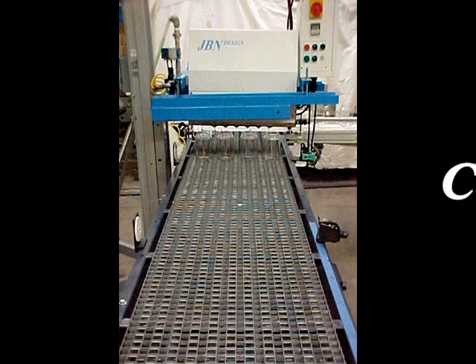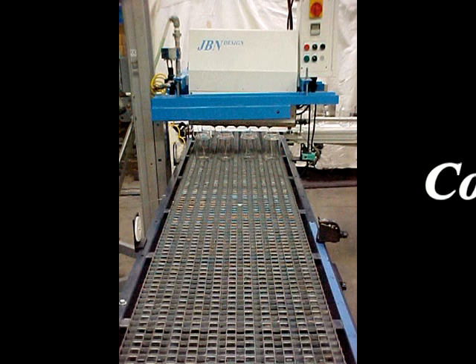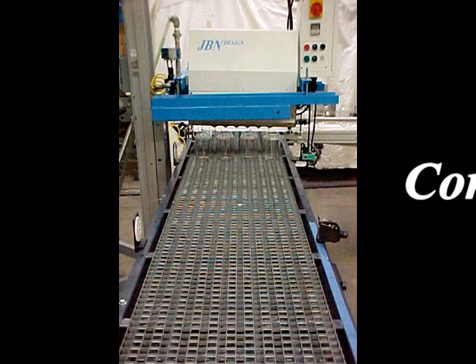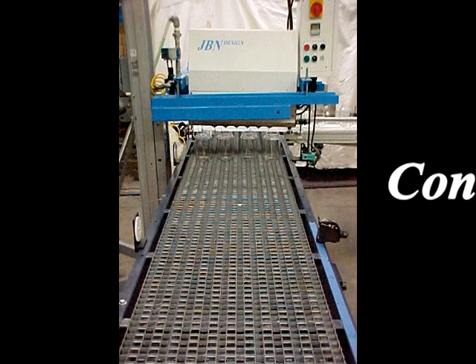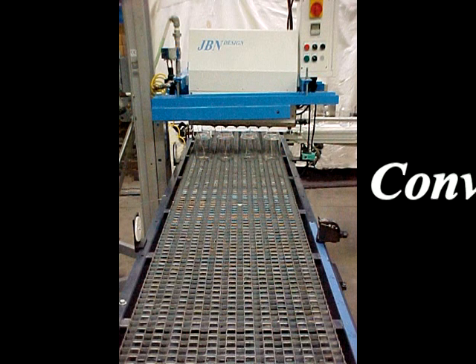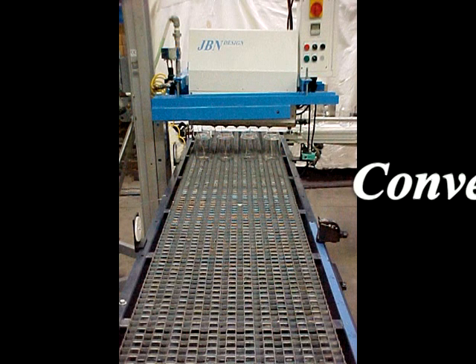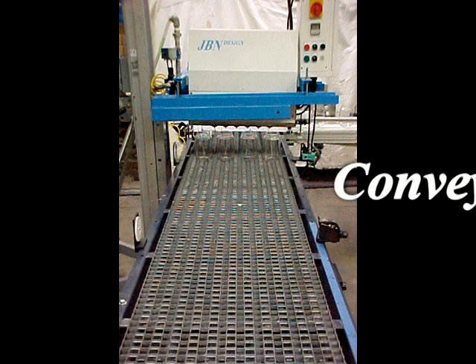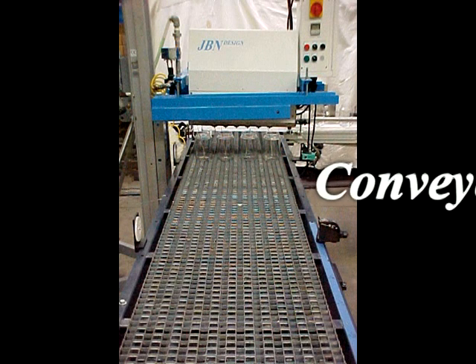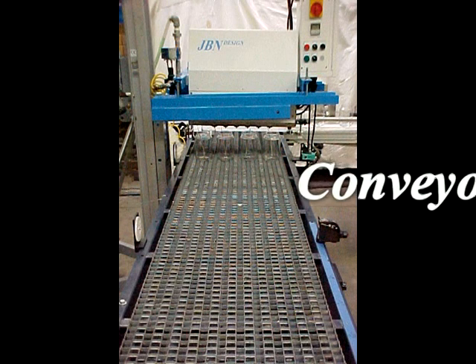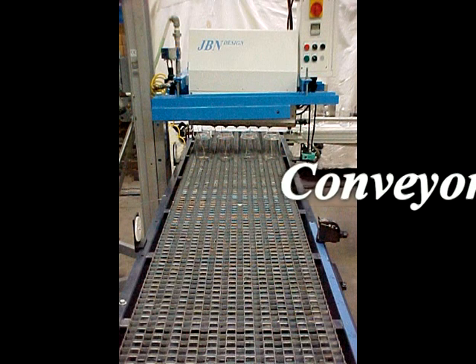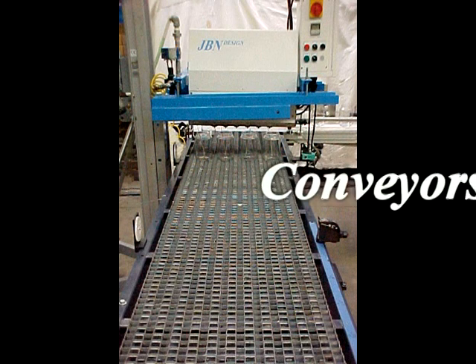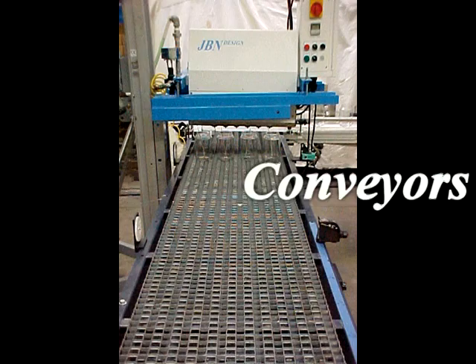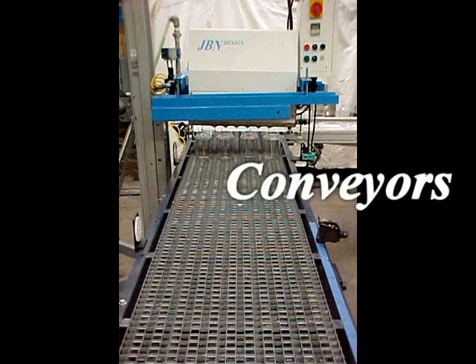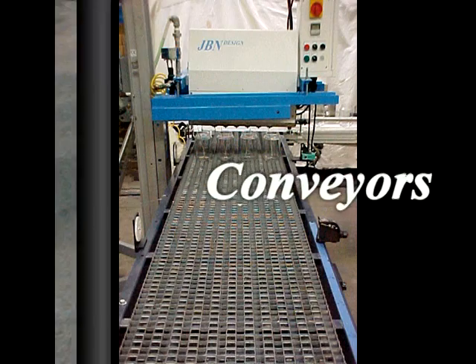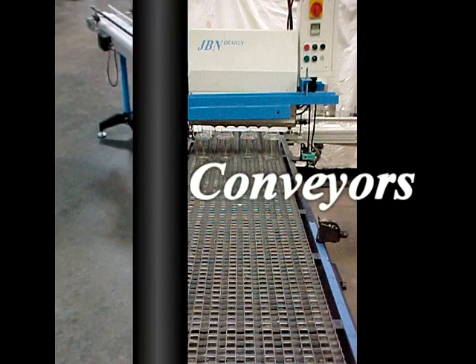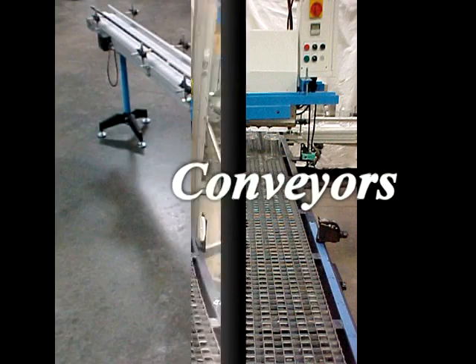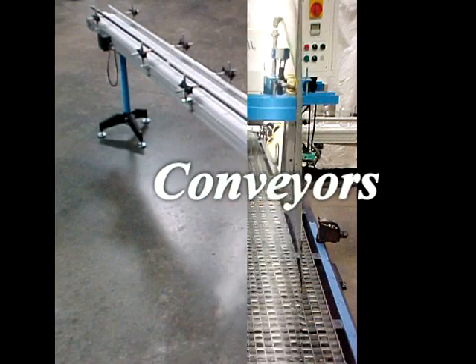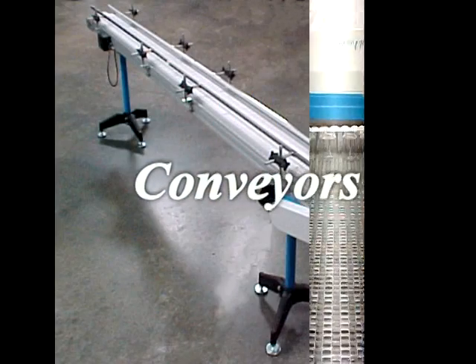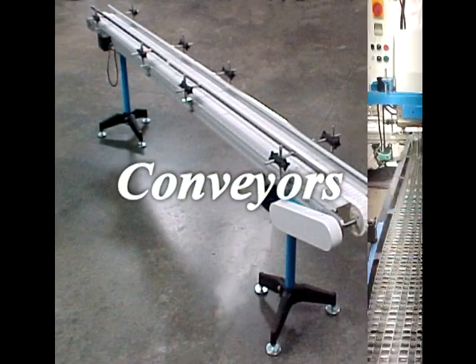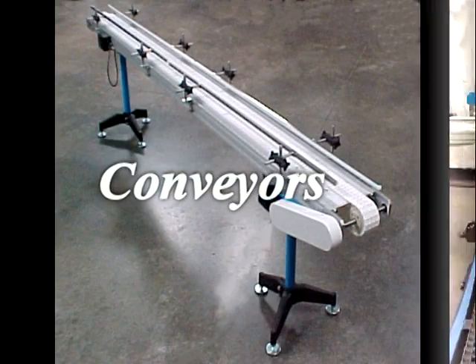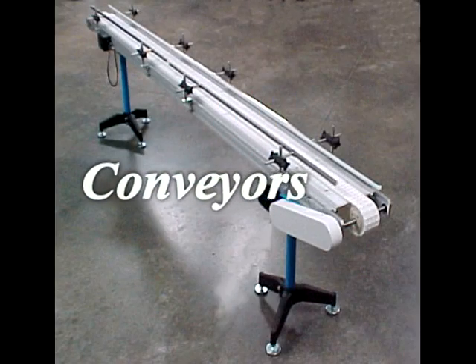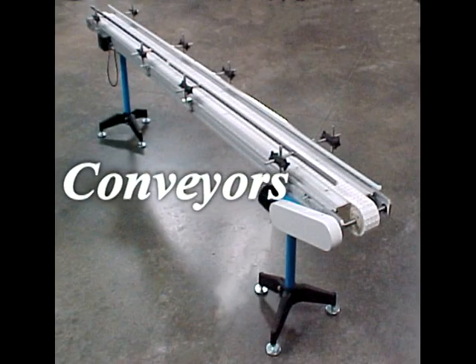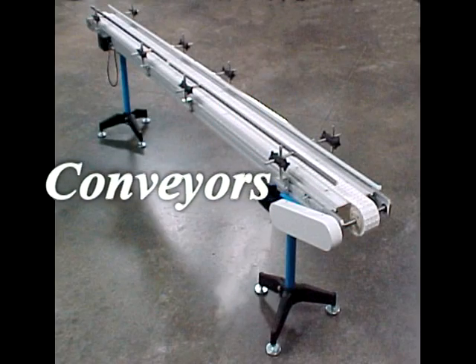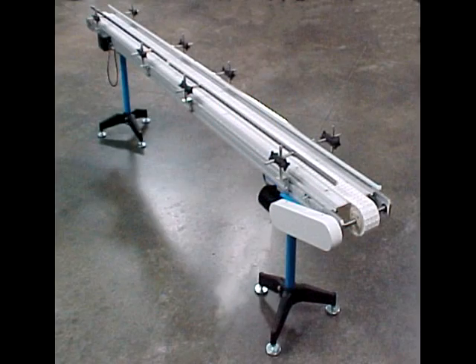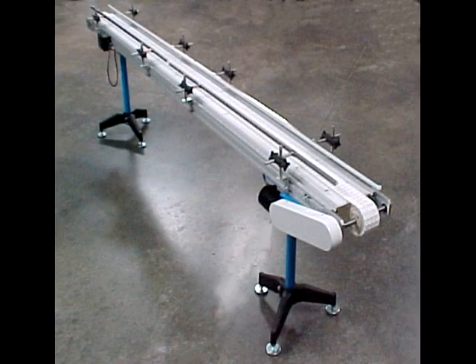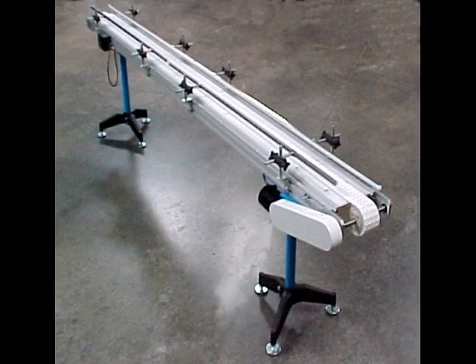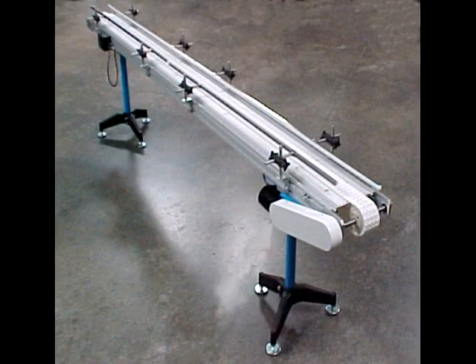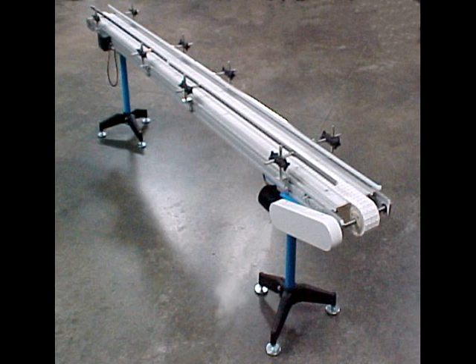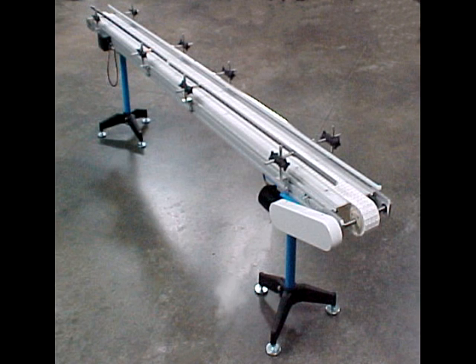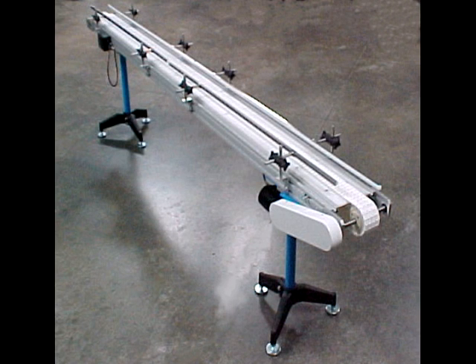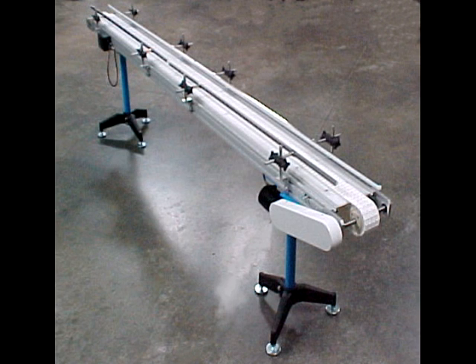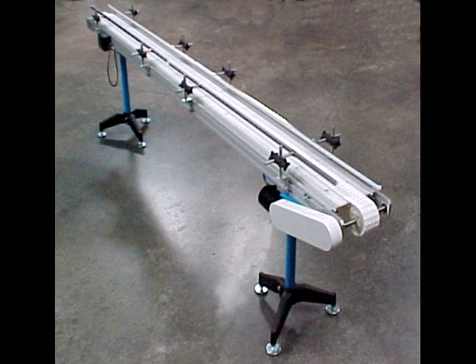JBN Design supplies wire mesh conveyors and single line belt conveyors. Single line belt conveyors are supplied for infeed, offloading, and for product transfer.